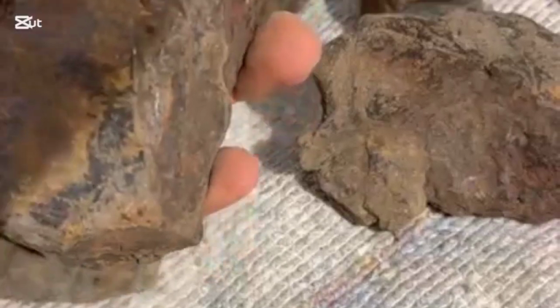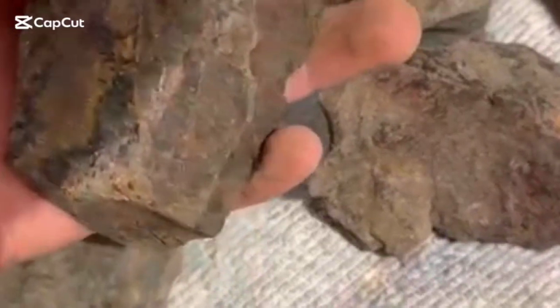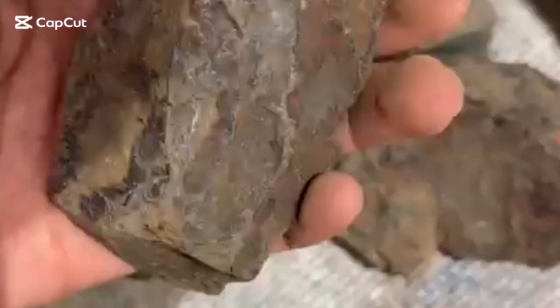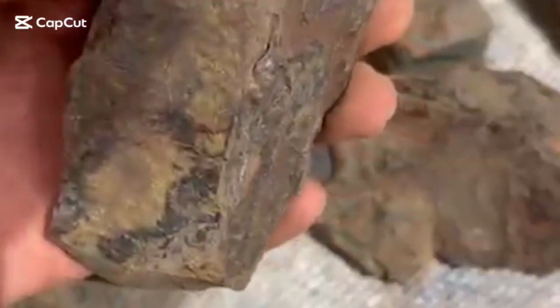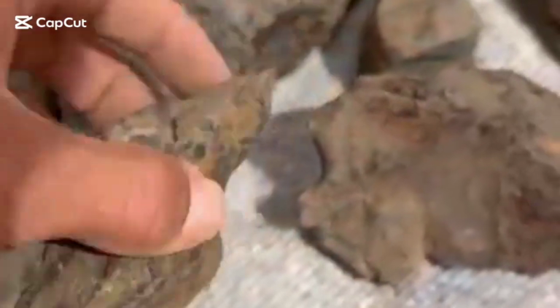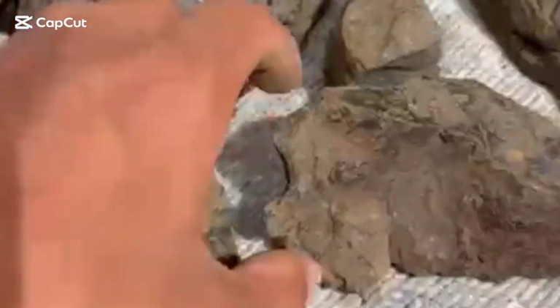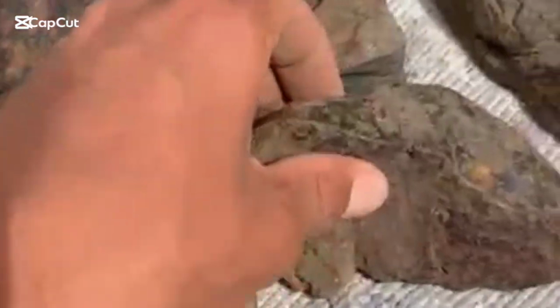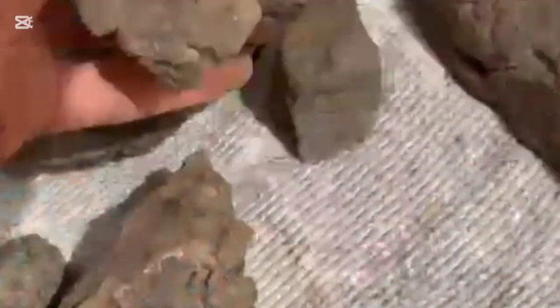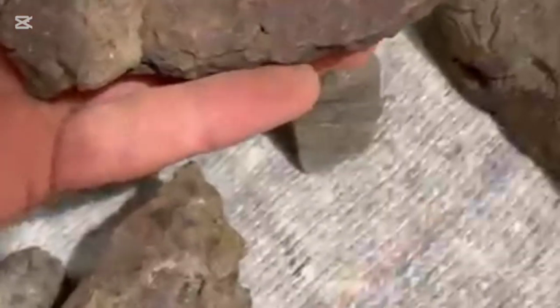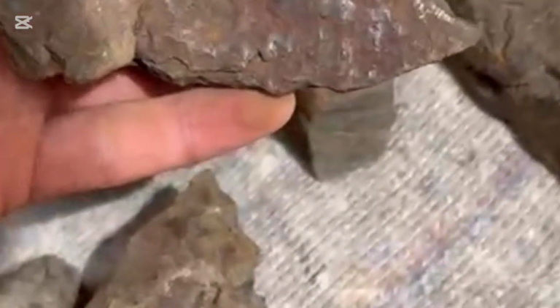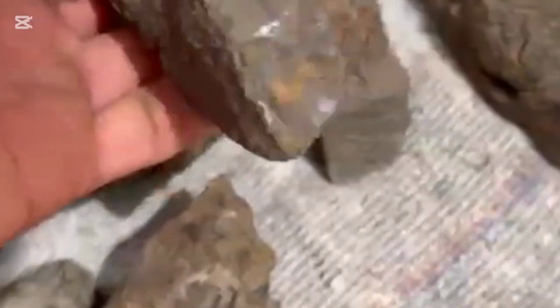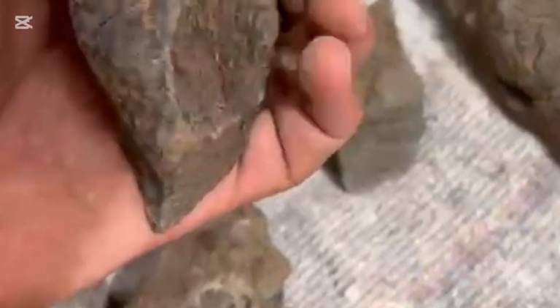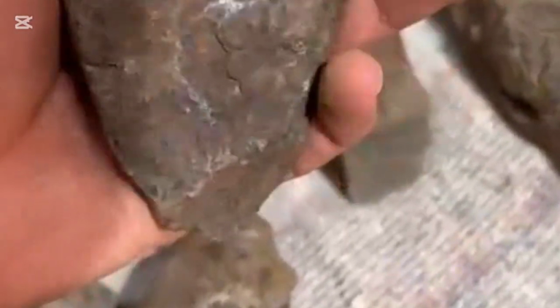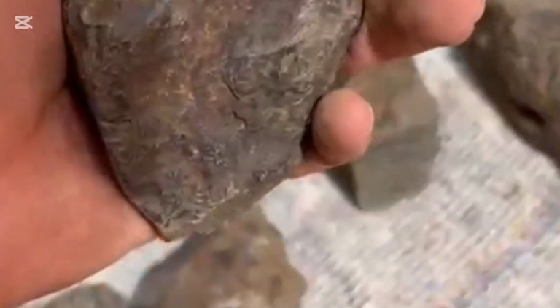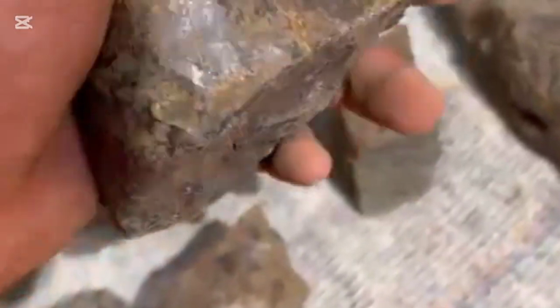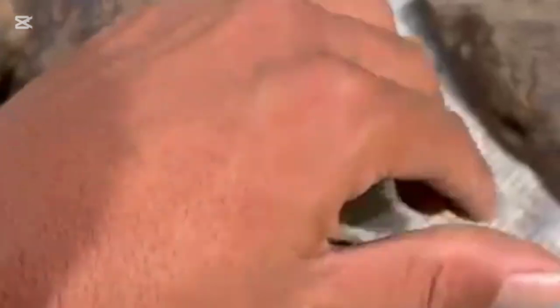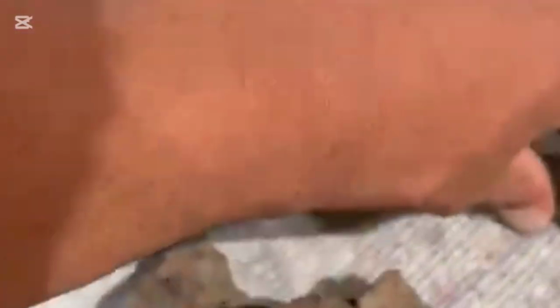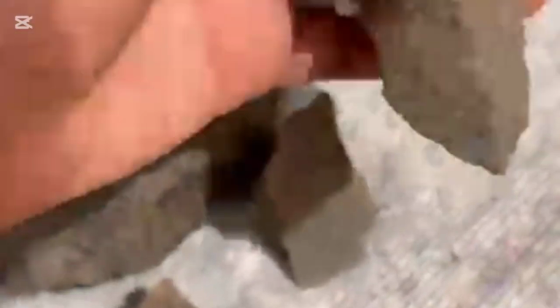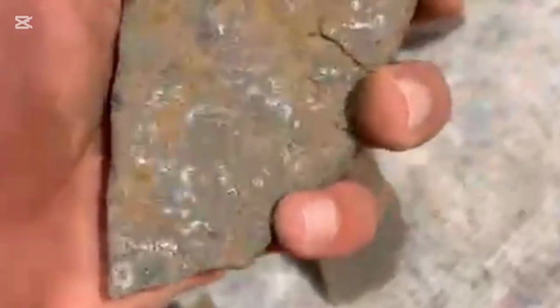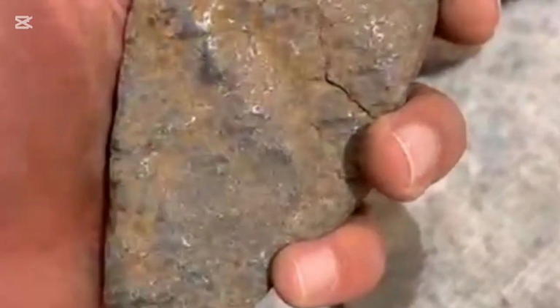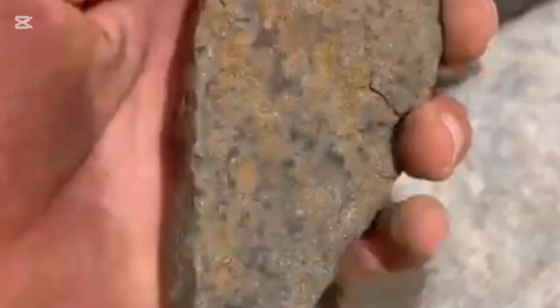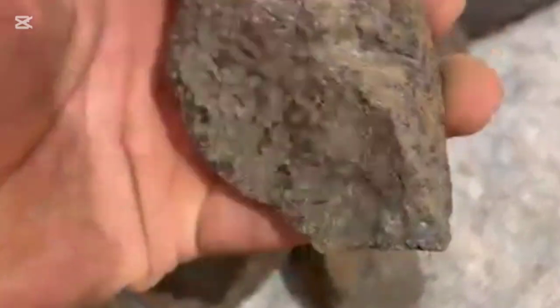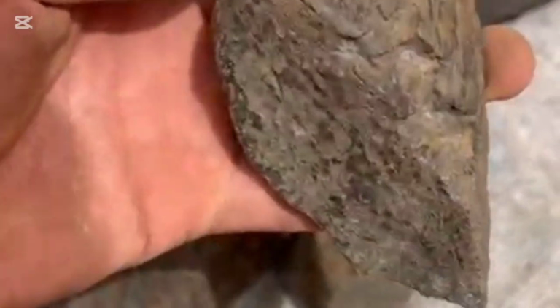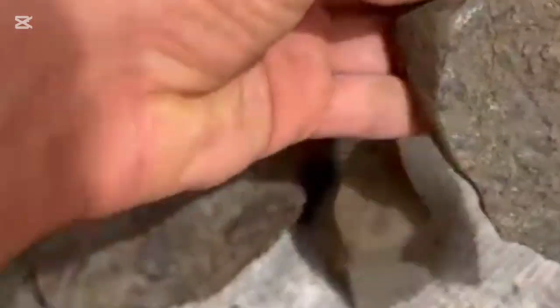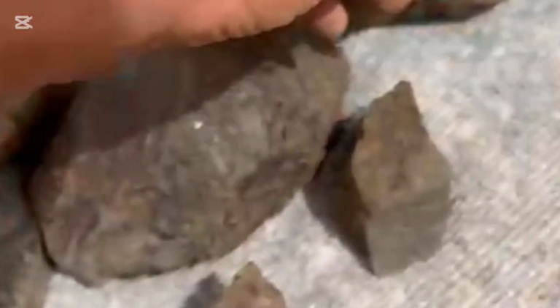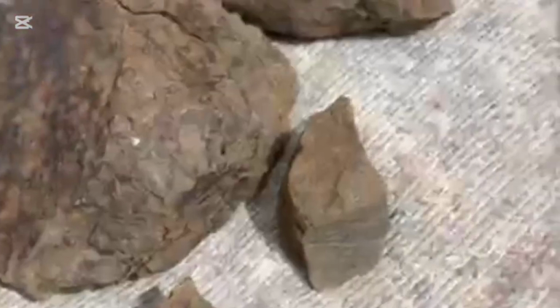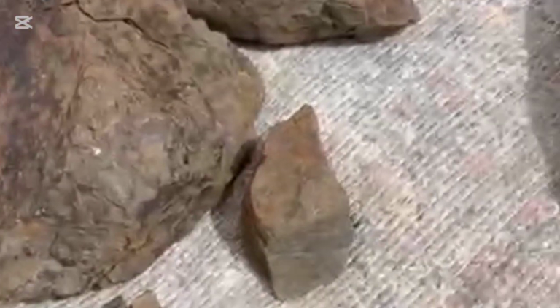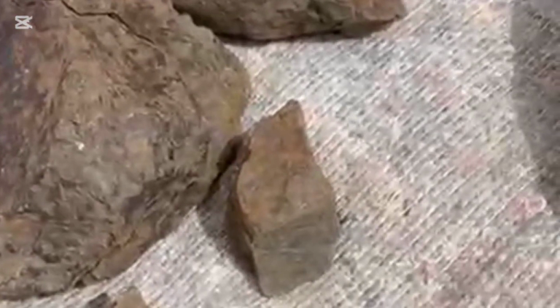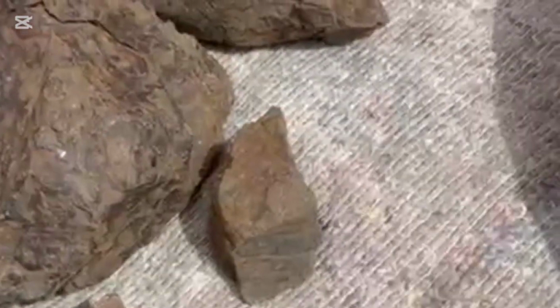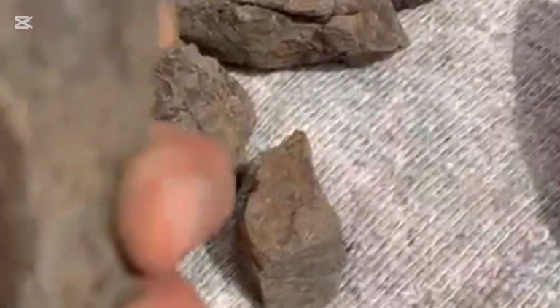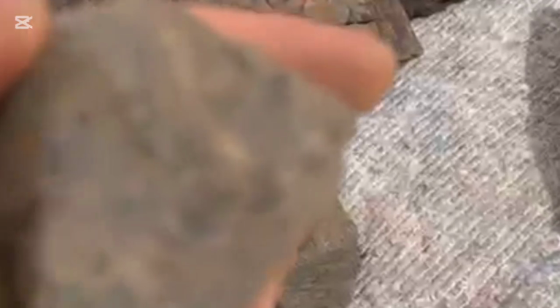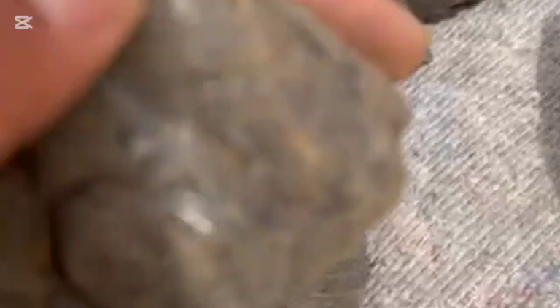How to tell if a rock is a meteorite? Hello everyone, welcome back to my channel. Here's a simple guide for anyone who finds a strange rock while prospecting or walking in the desert or mountains.